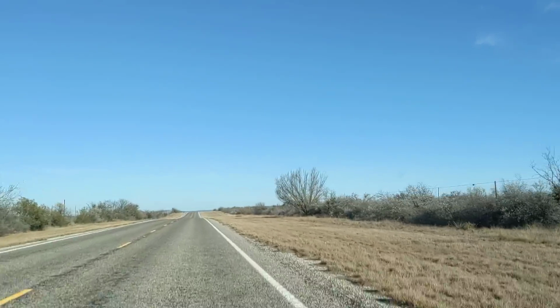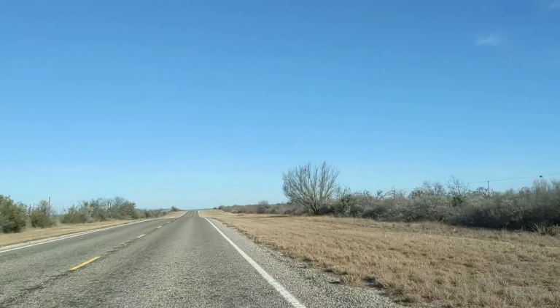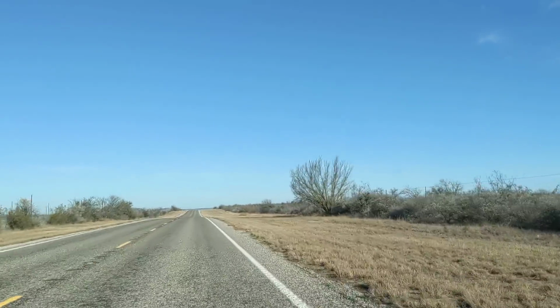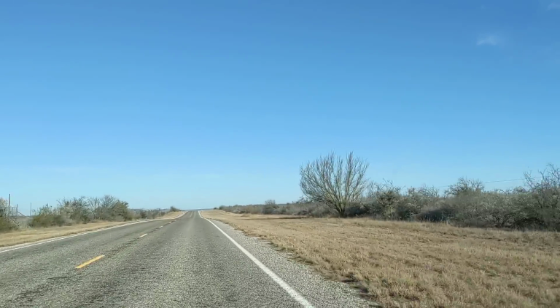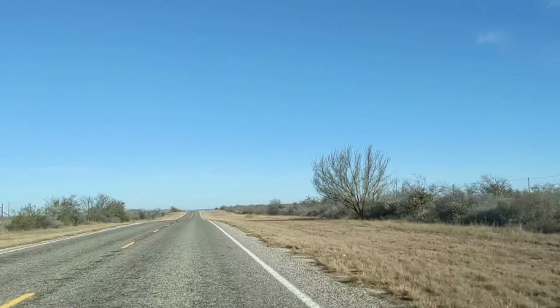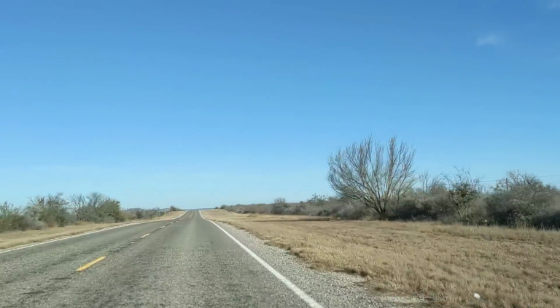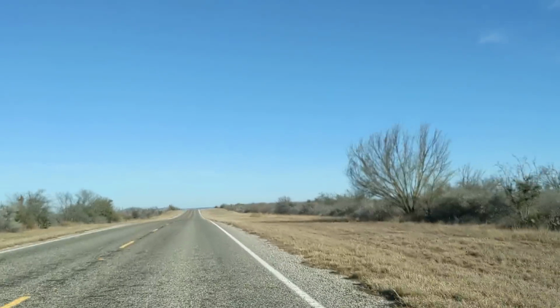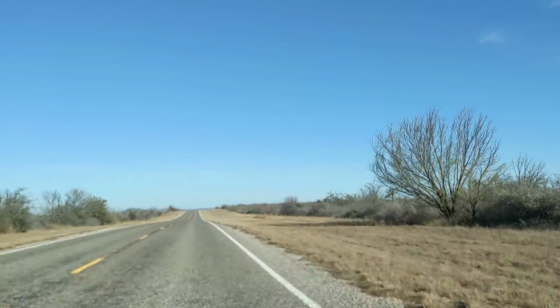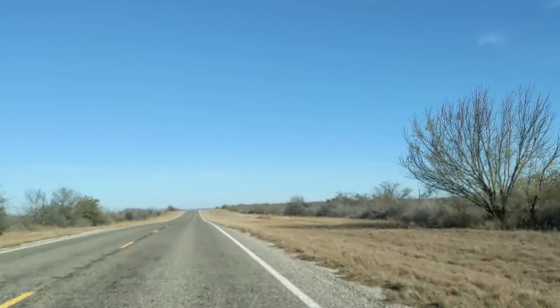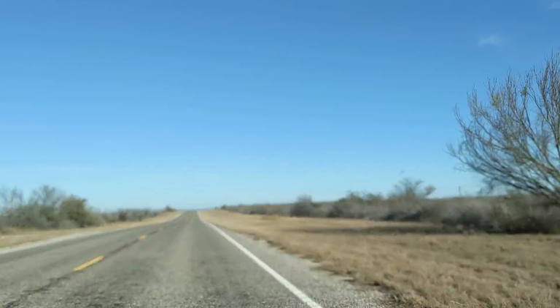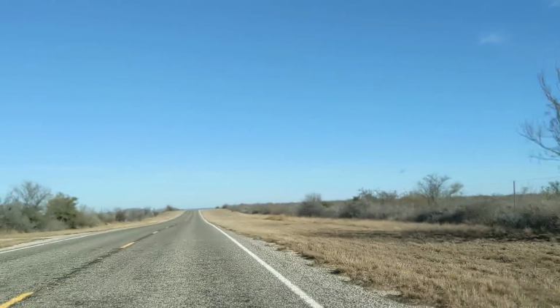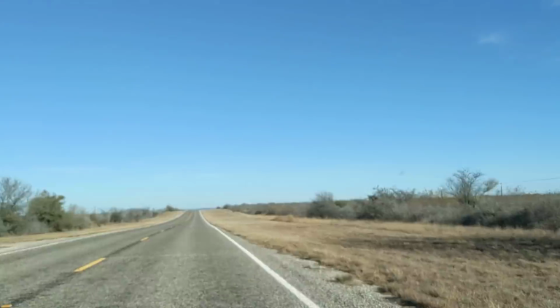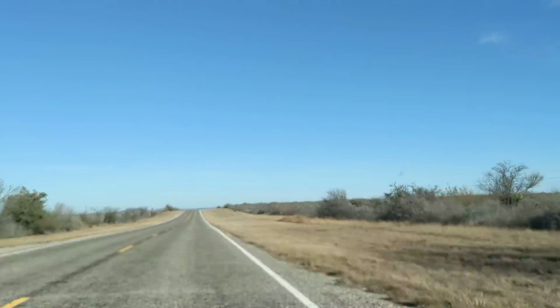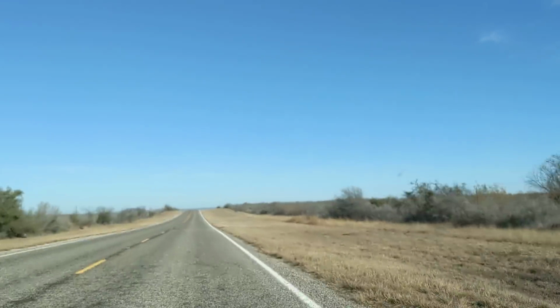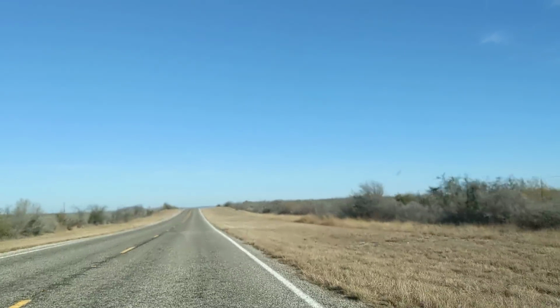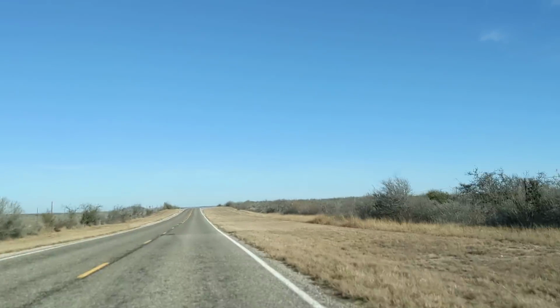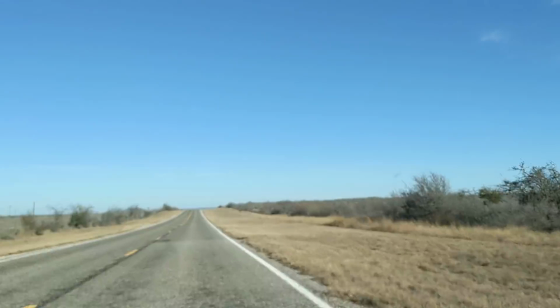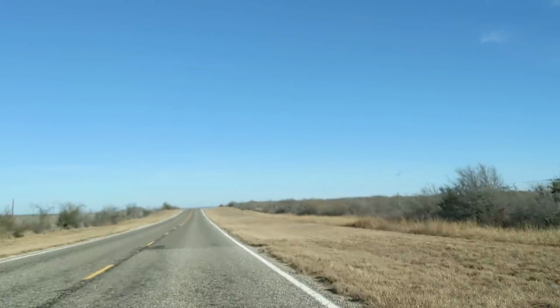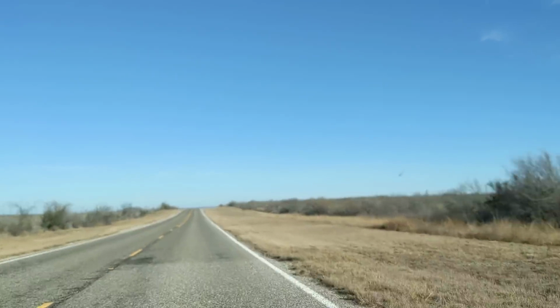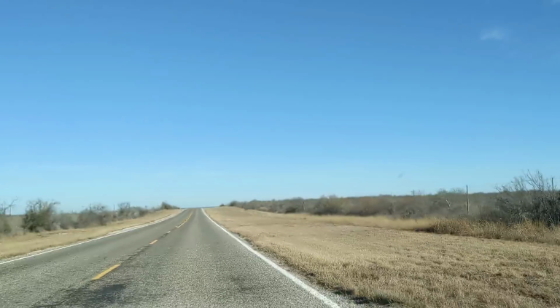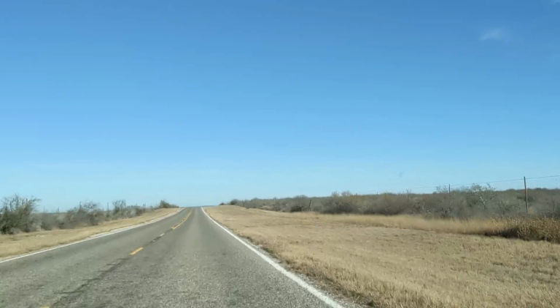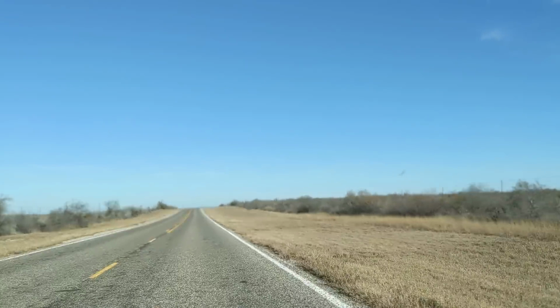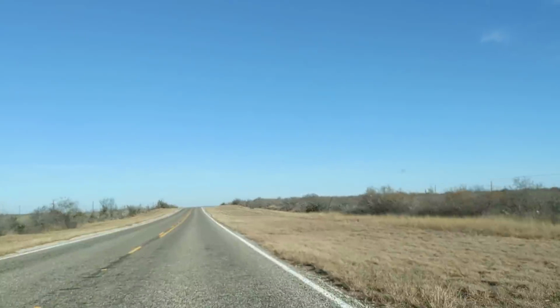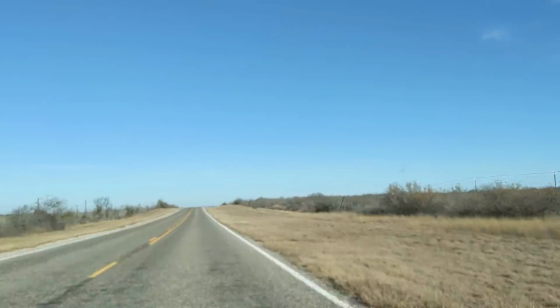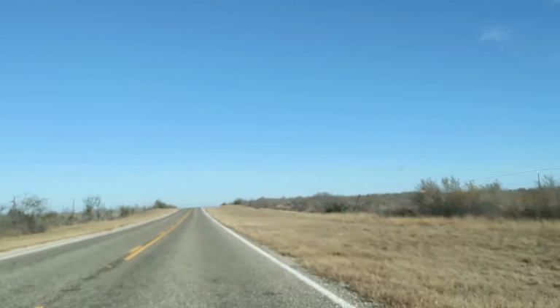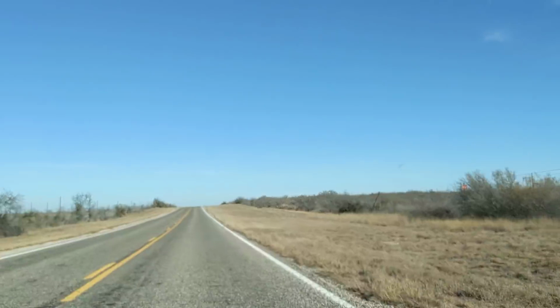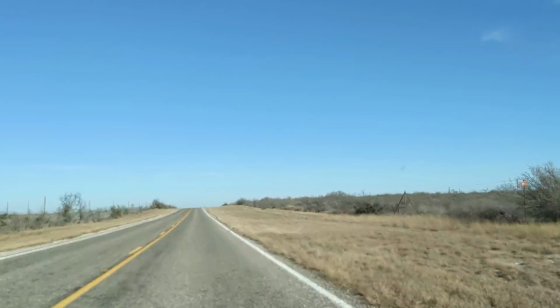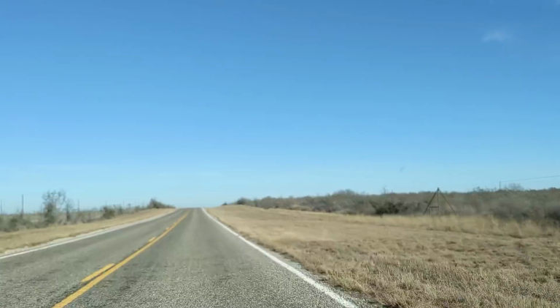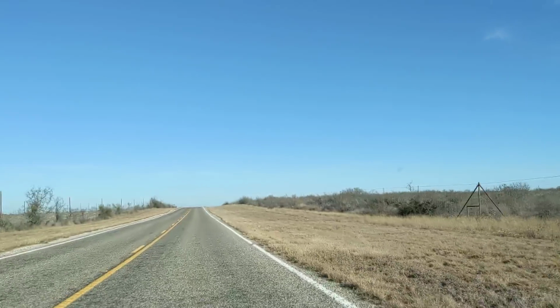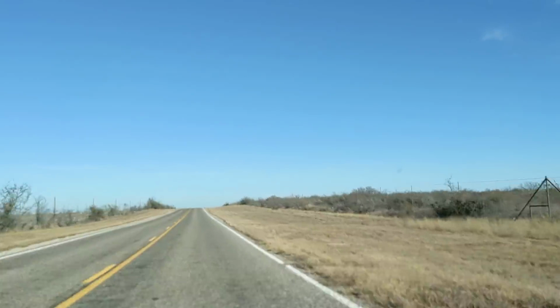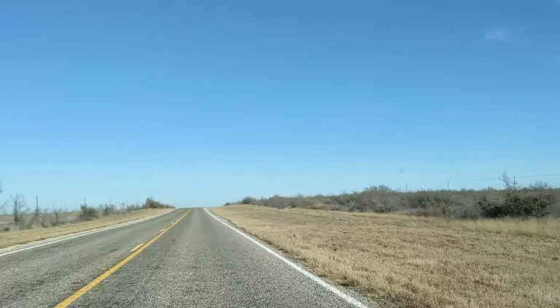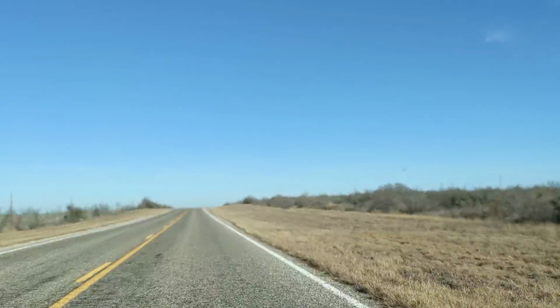You notice the traffic on this highway? We haven't seen a car yet. This is the highway that goes to Rock Springs, Texas from Bracketville, Texas. What else can I tell you about RVing?